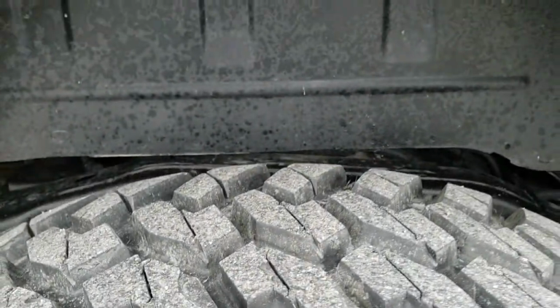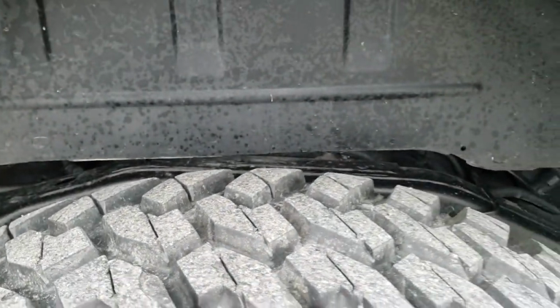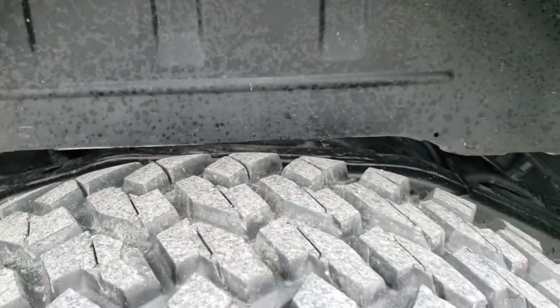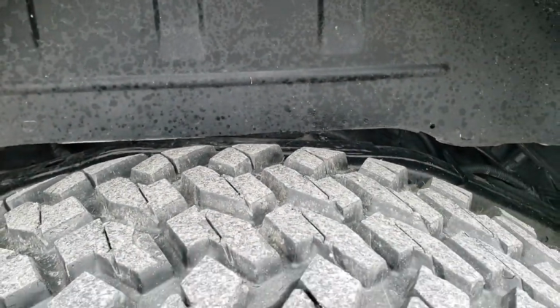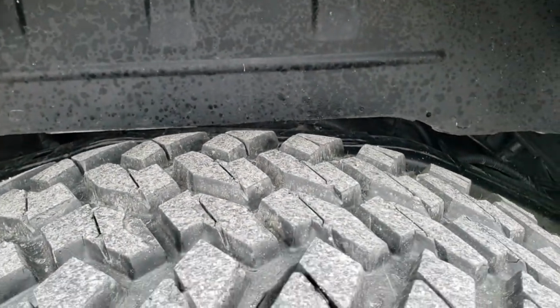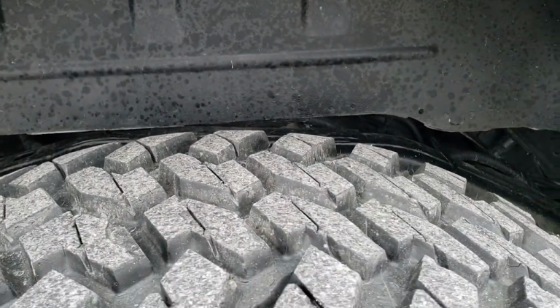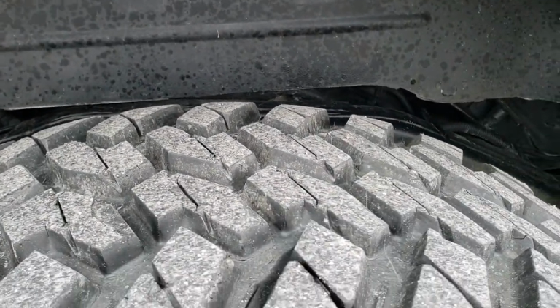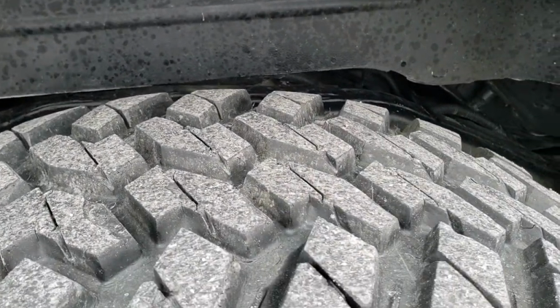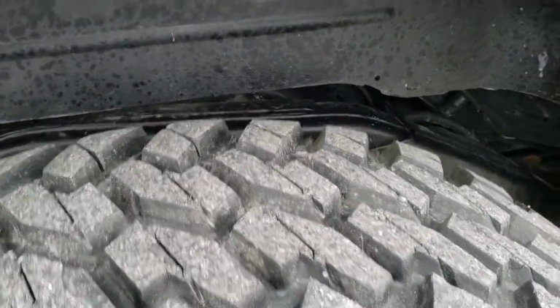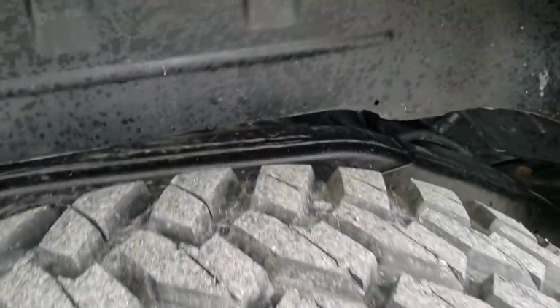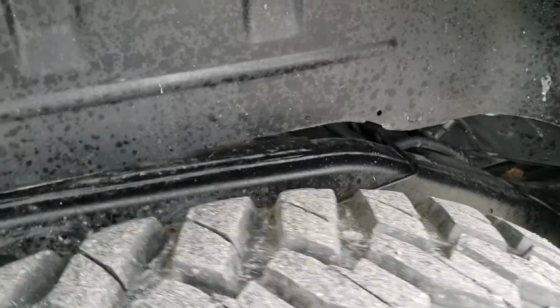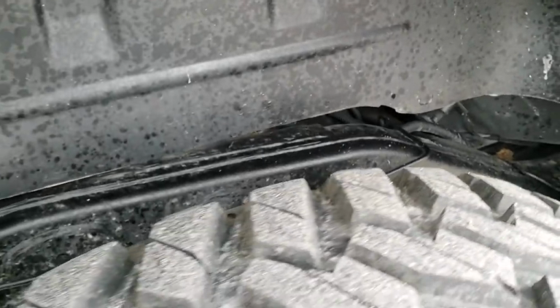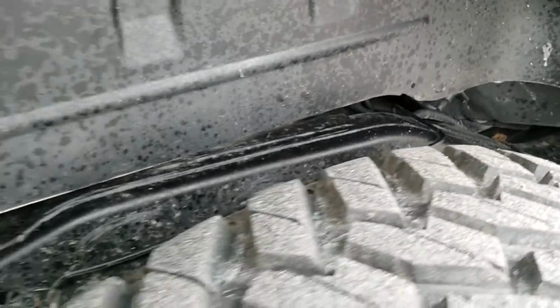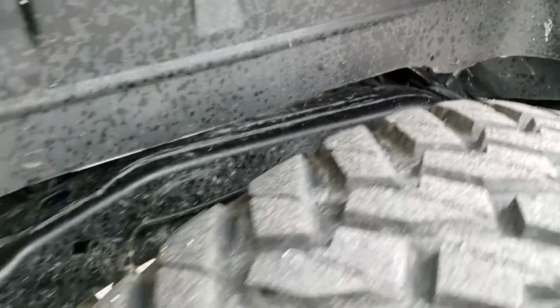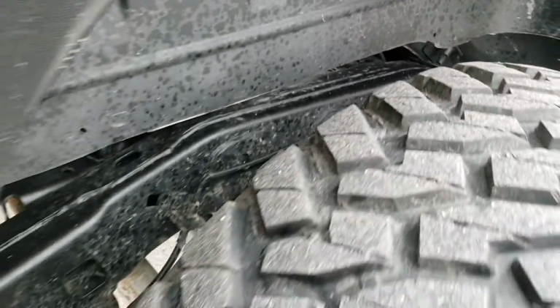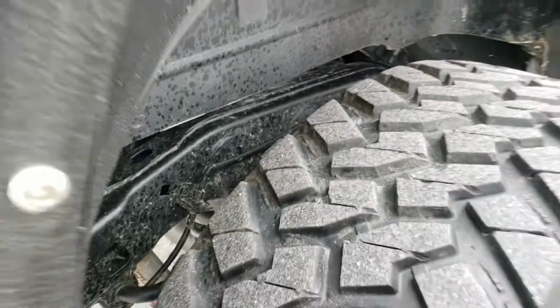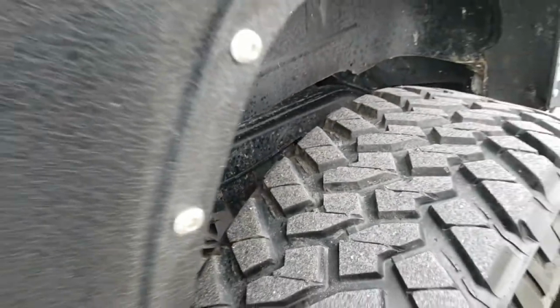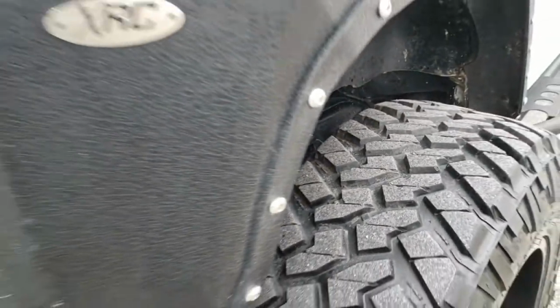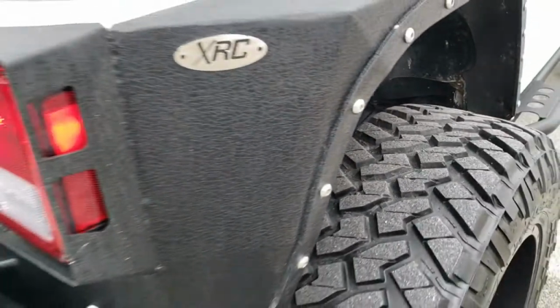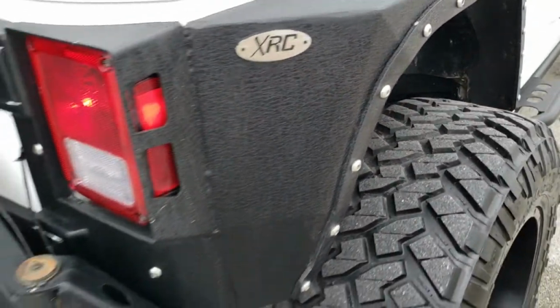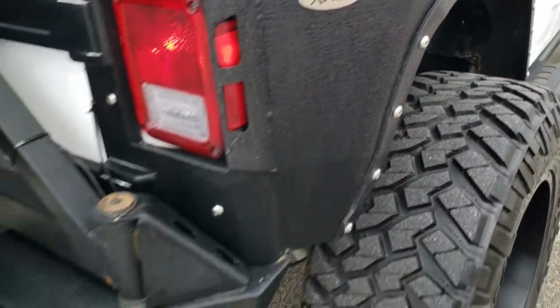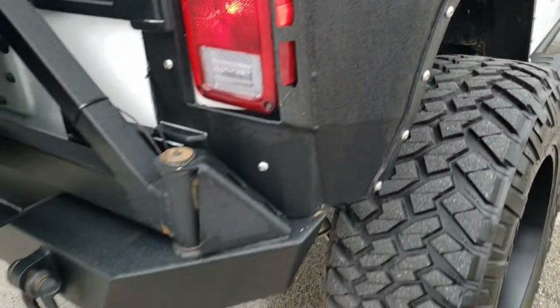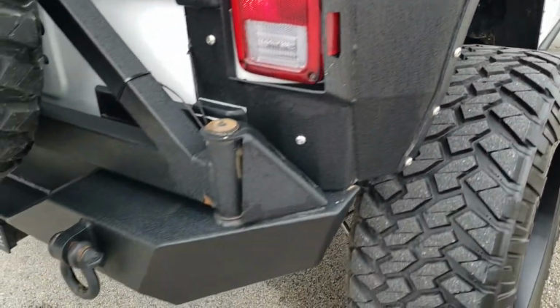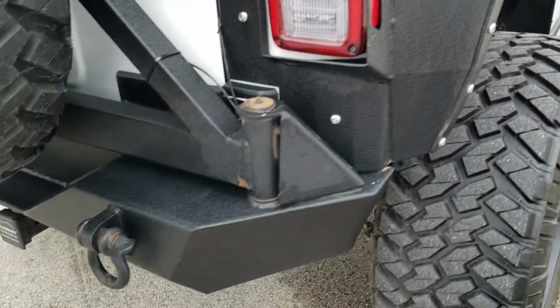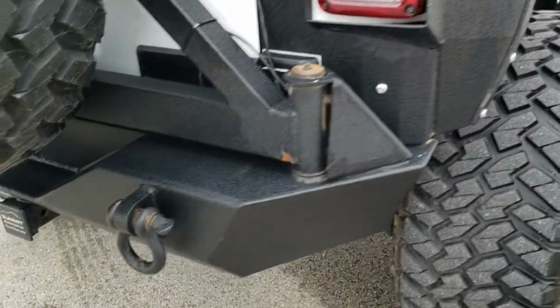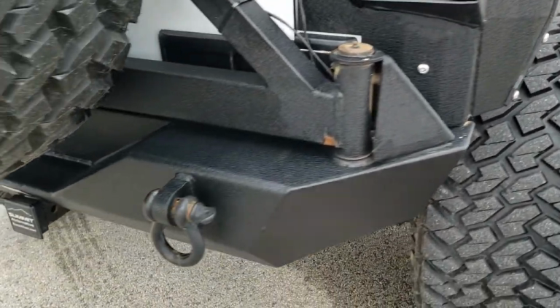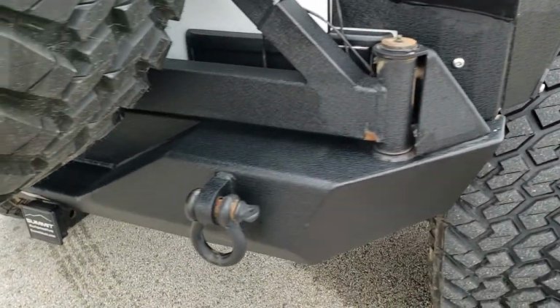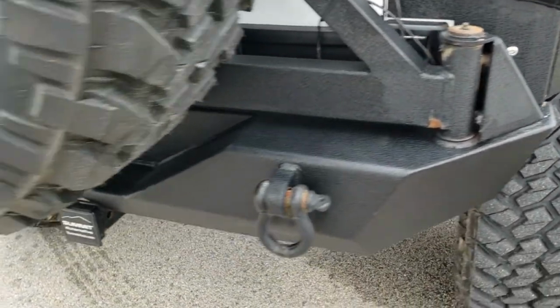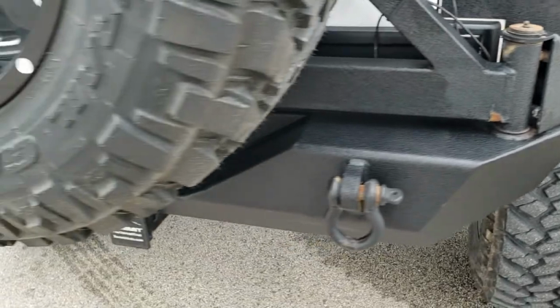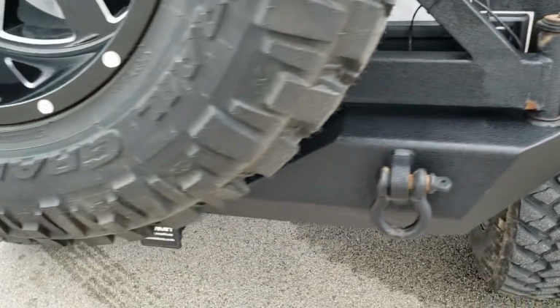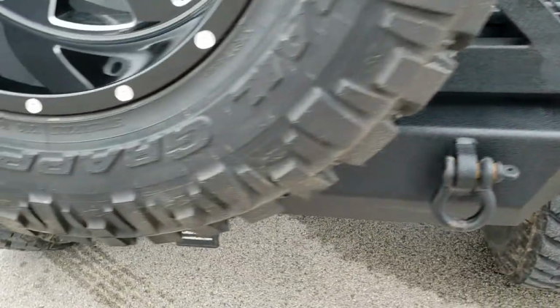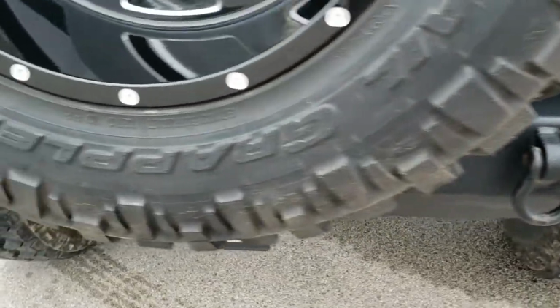The back tires have just about as much tread as the front tires, and that frame and underbody looks really good. Coming around to the back, it has an XRC rear bumper as well.